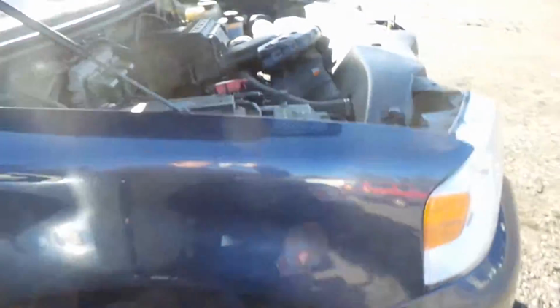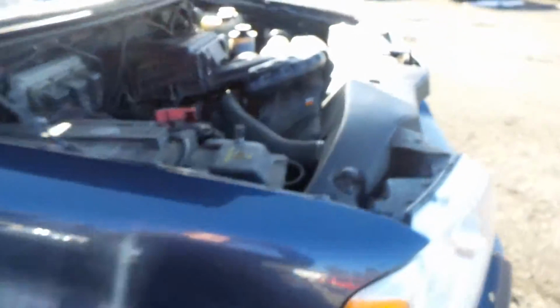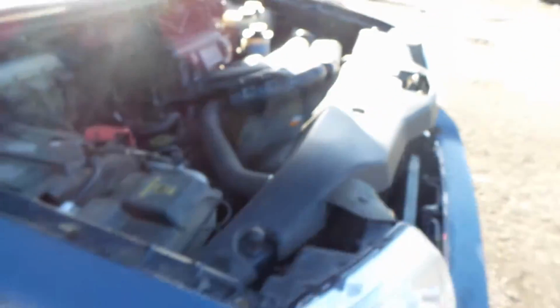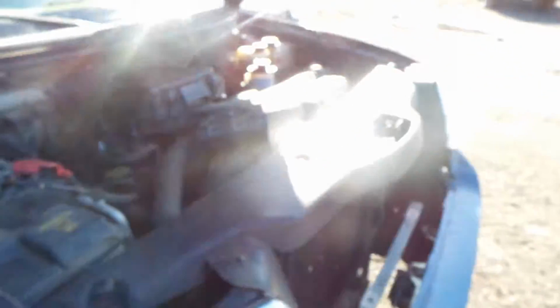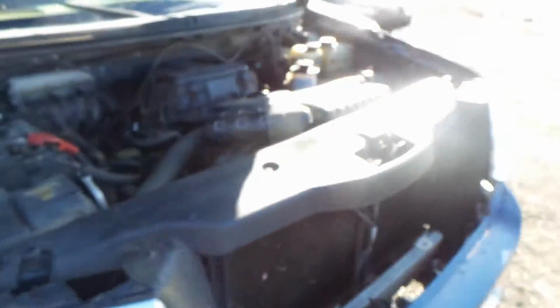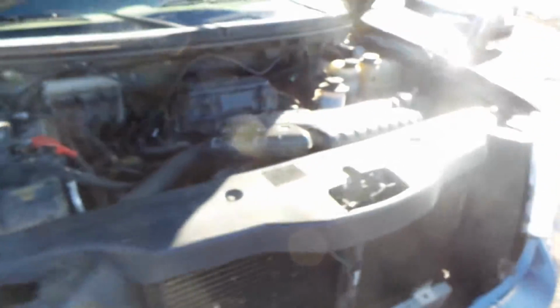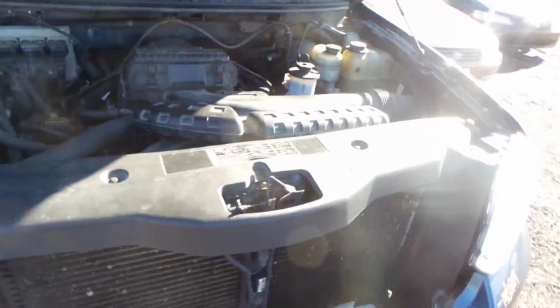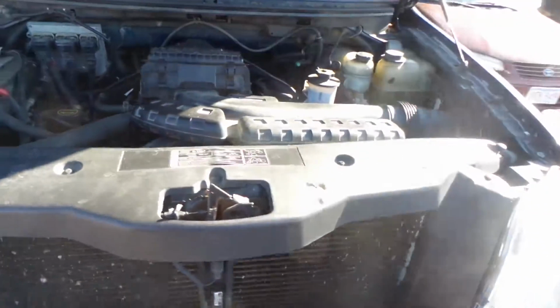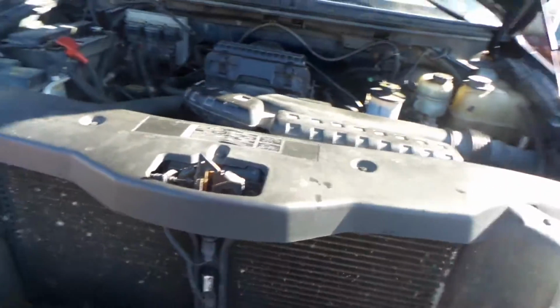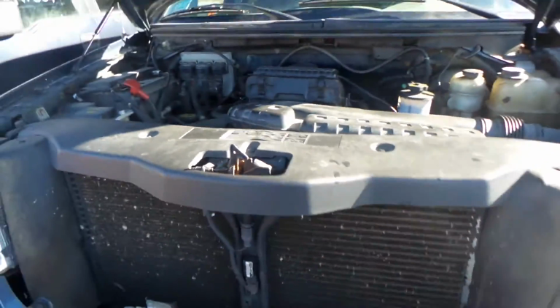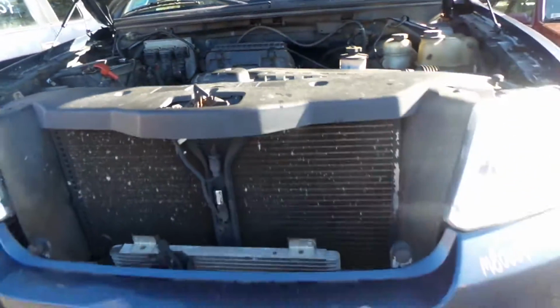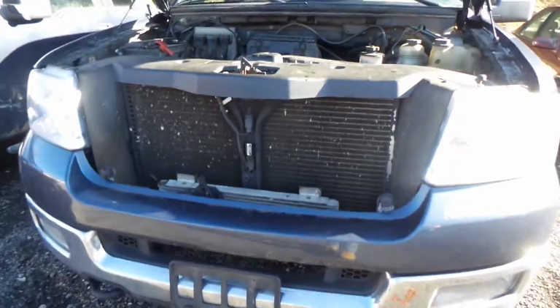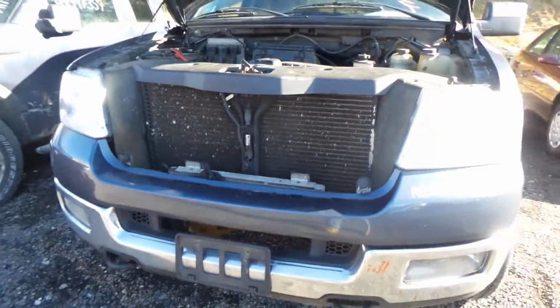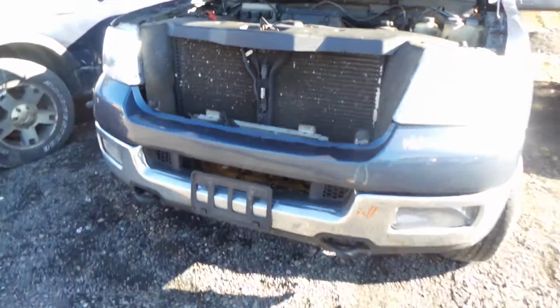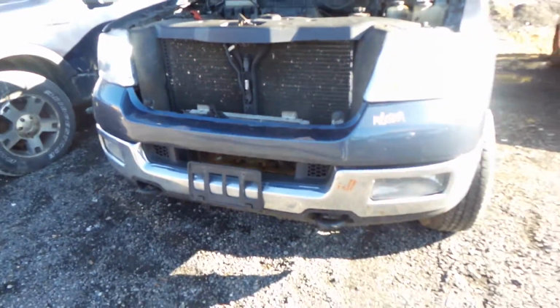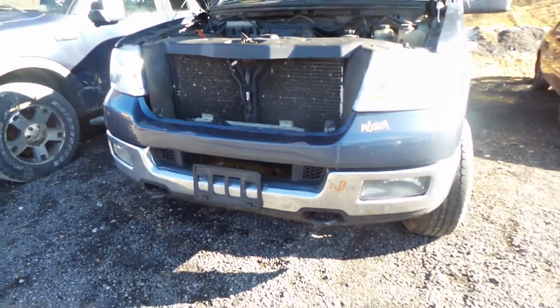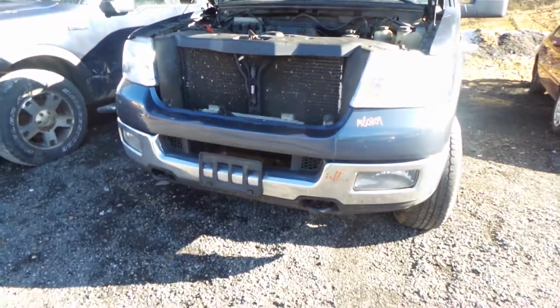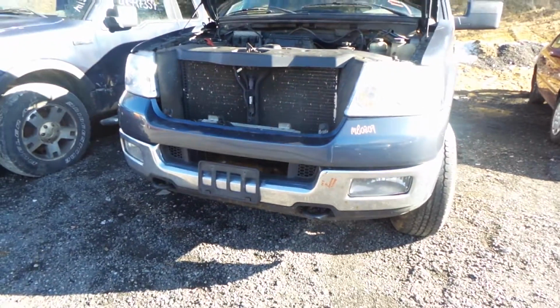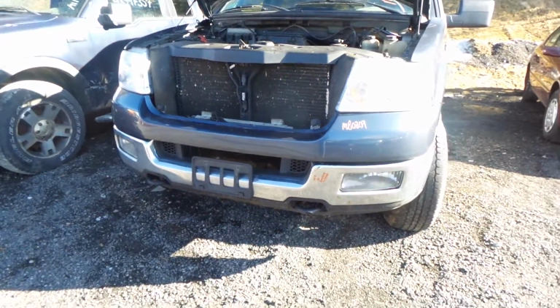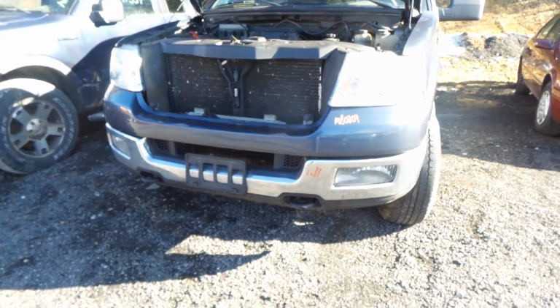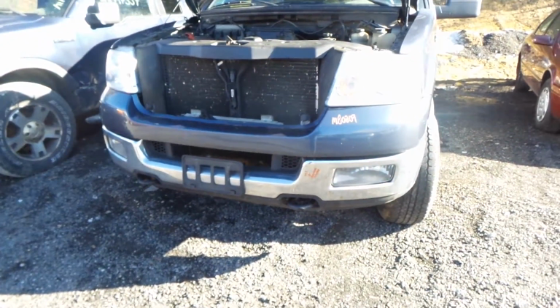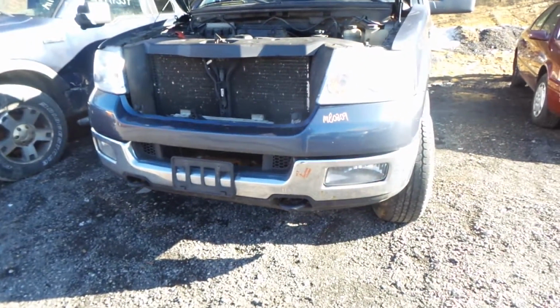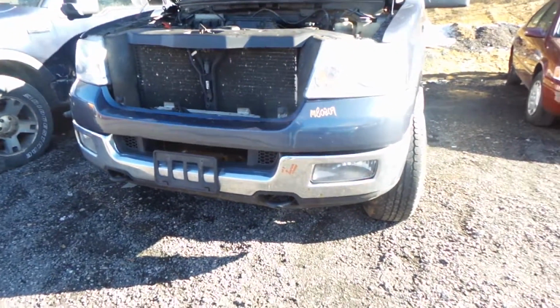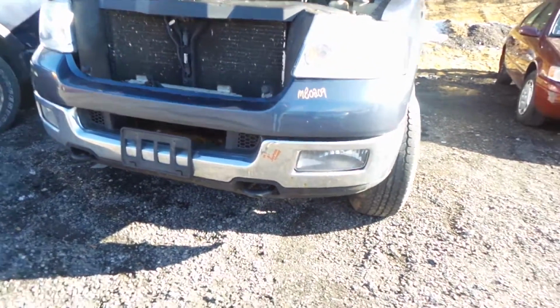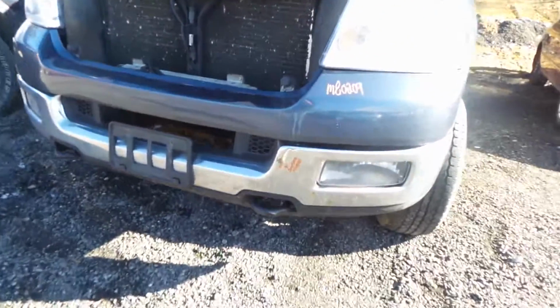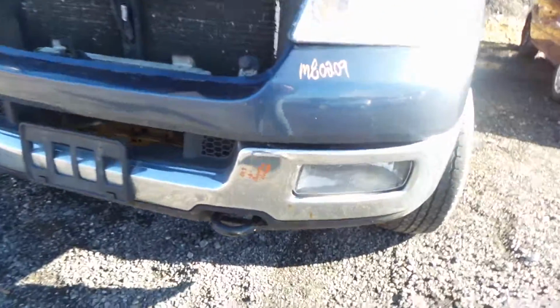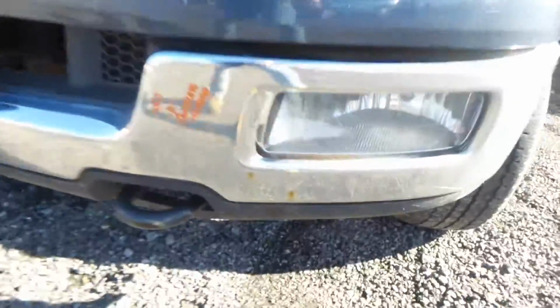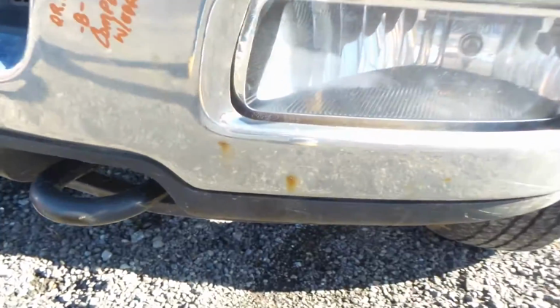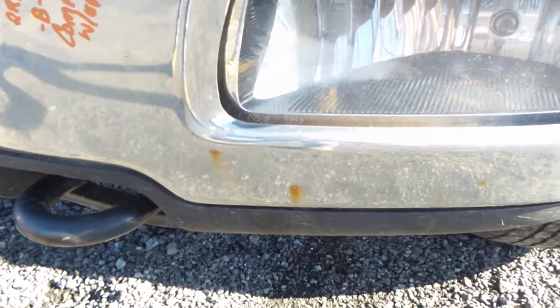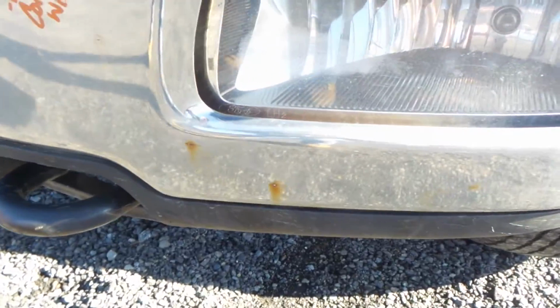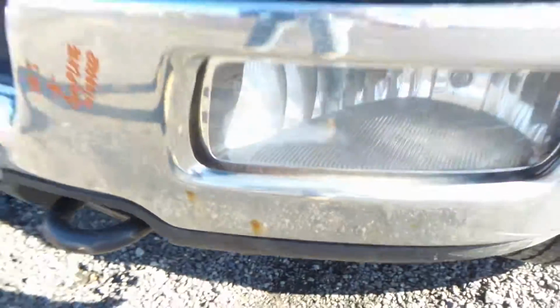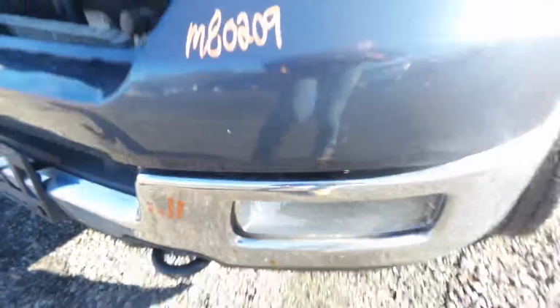This 5.4 liter engine does run great. We also have two good headlights and a B-grade complete front bumper that comes with the fog lights. There's just a little bit of surface rust starting.